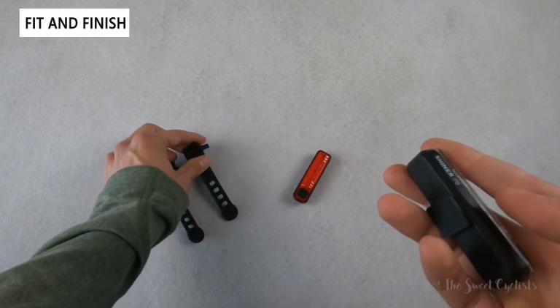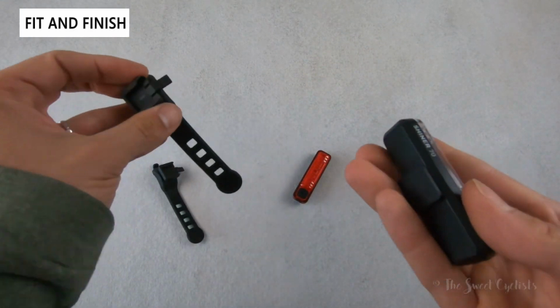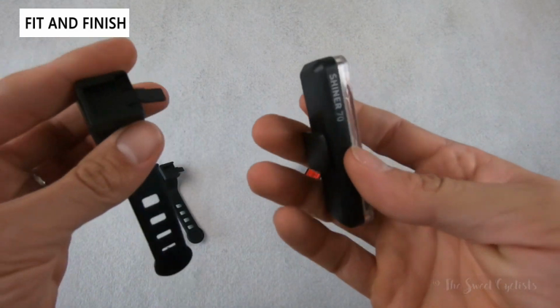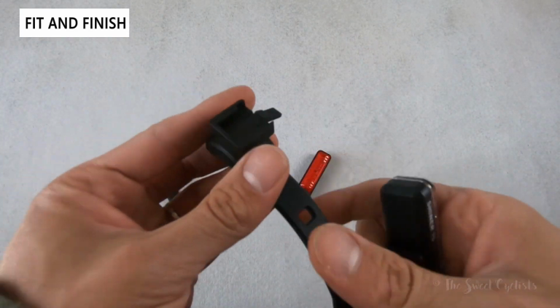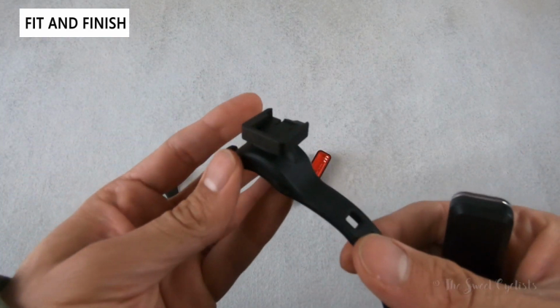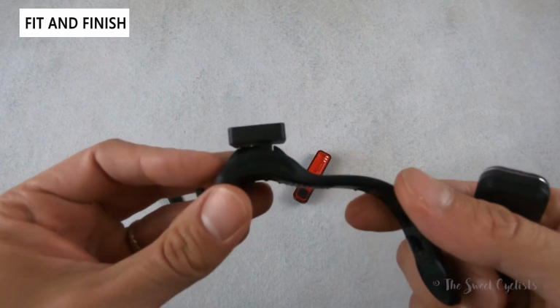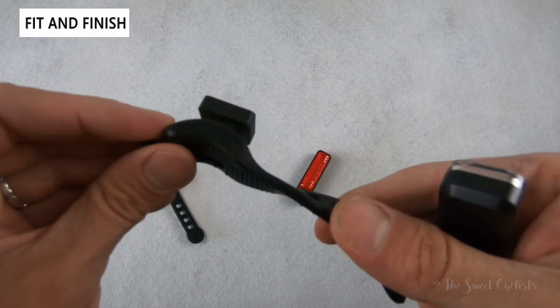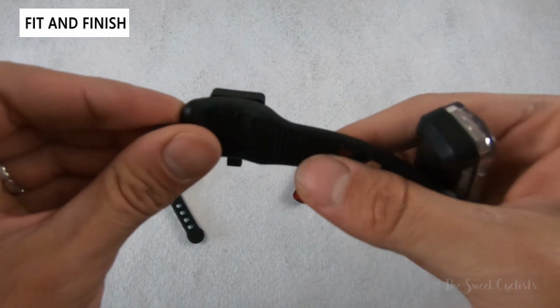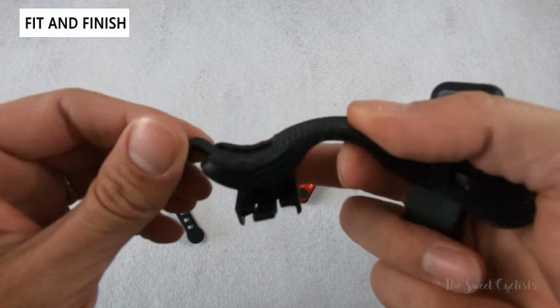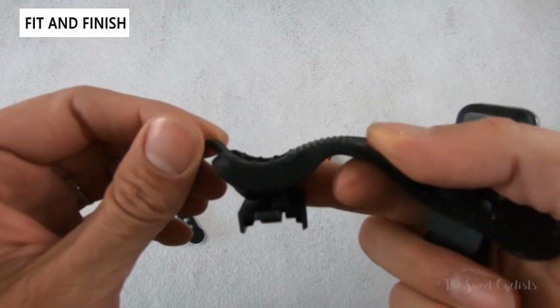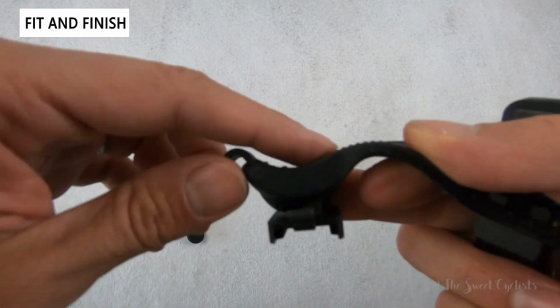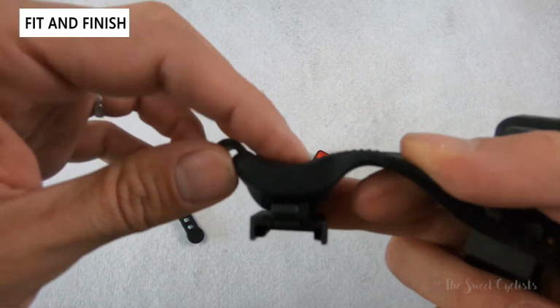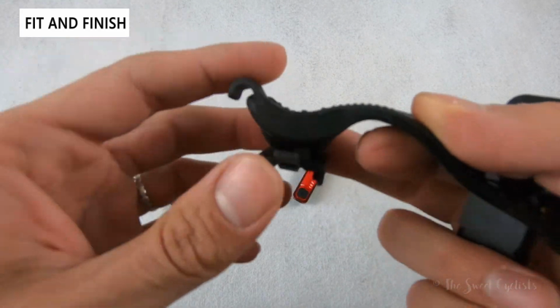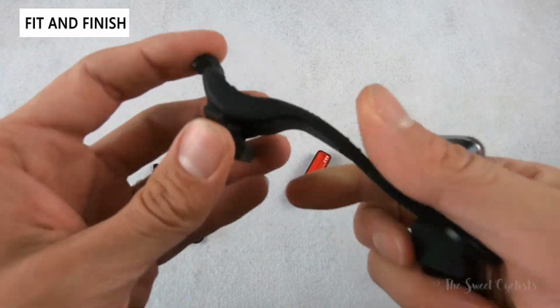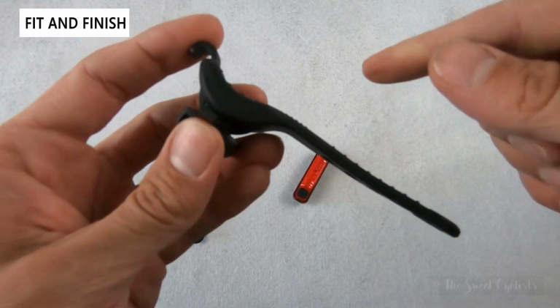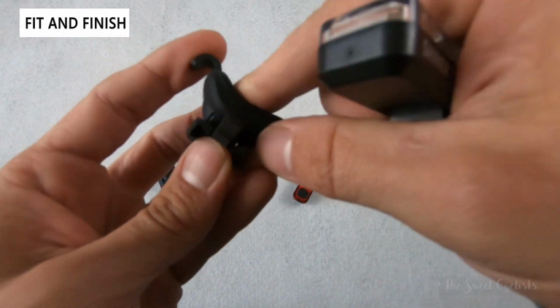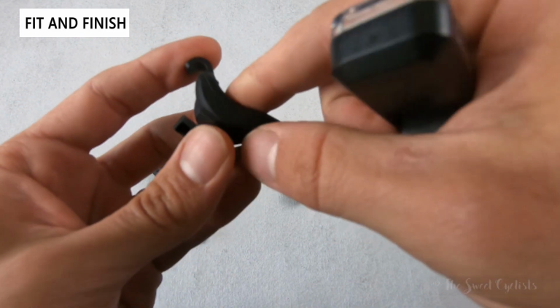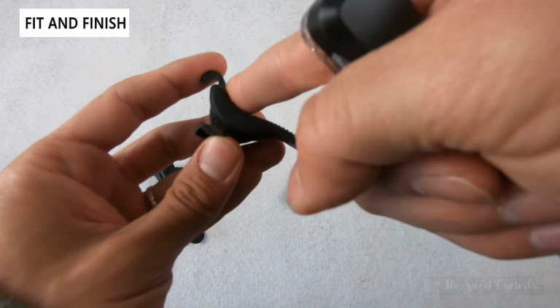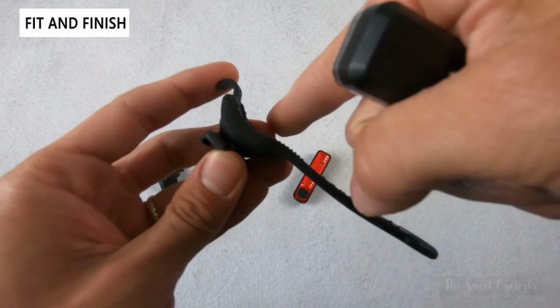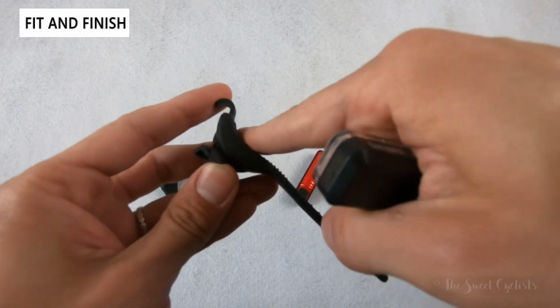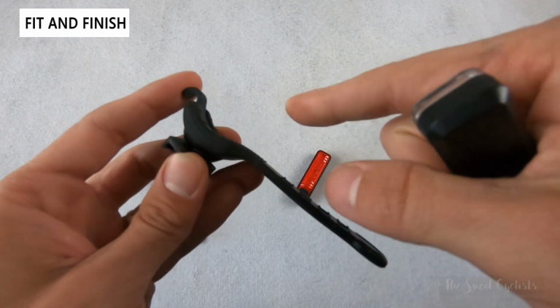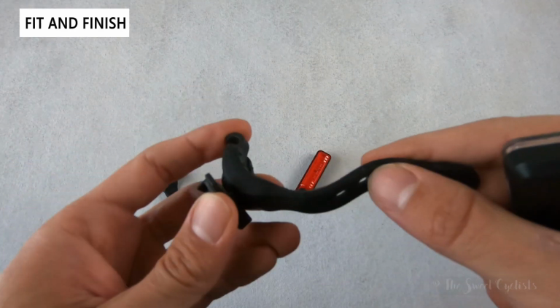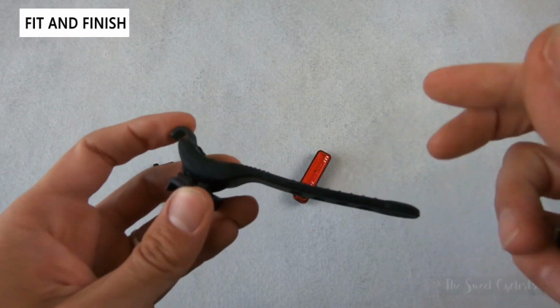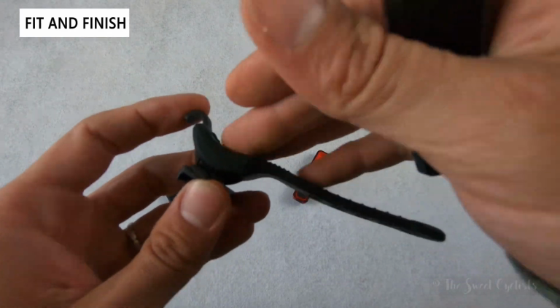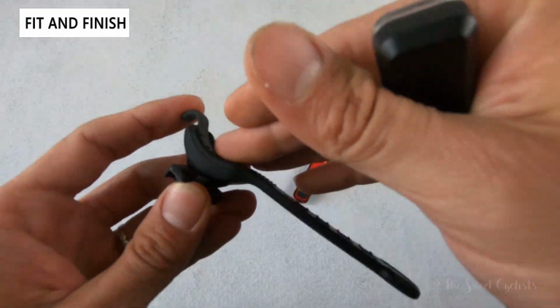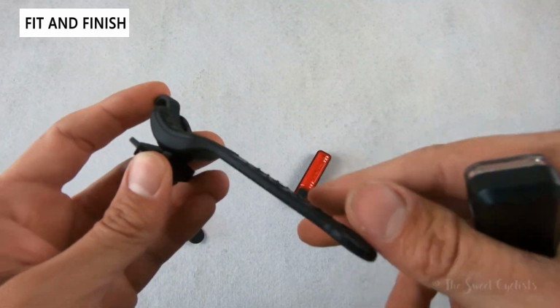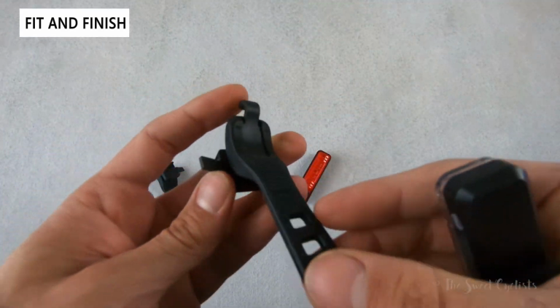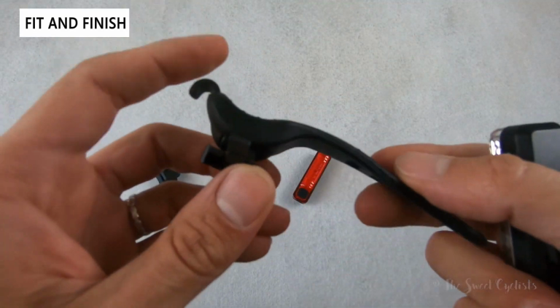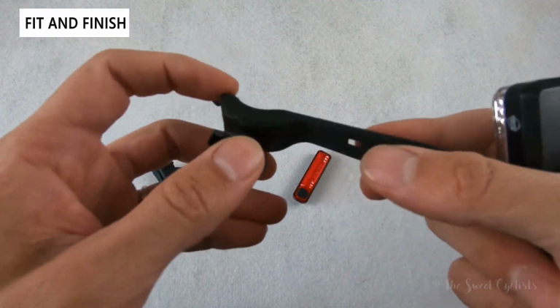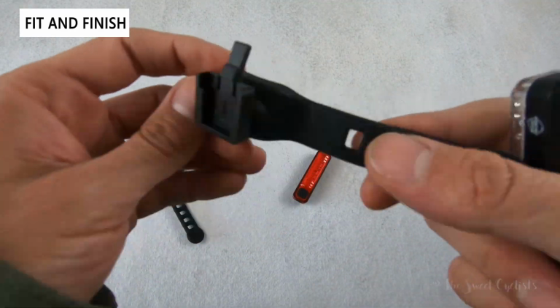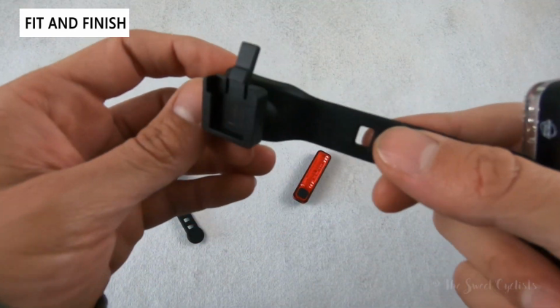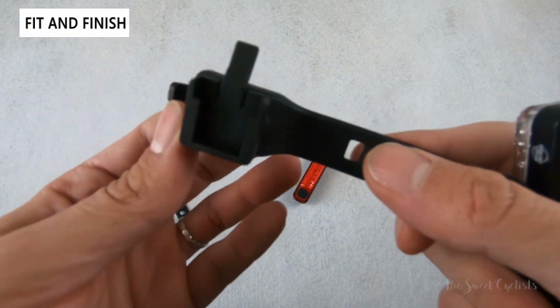The mount has a very simple quick-strap design with a little bit of curvature, so you do need to mount it somewhere with a little bit of curvature. If you have a flat fork, this might not work well and could flop around.